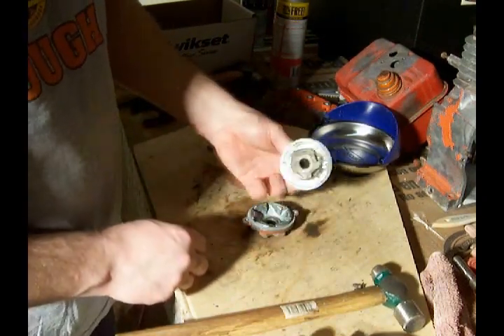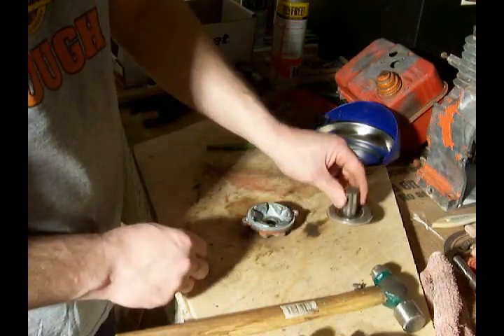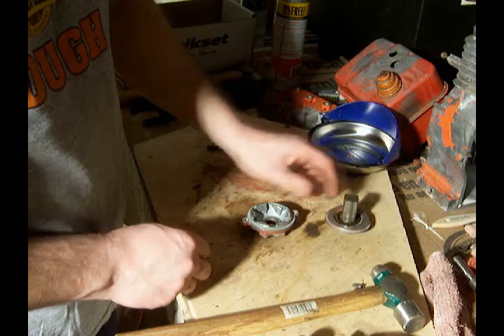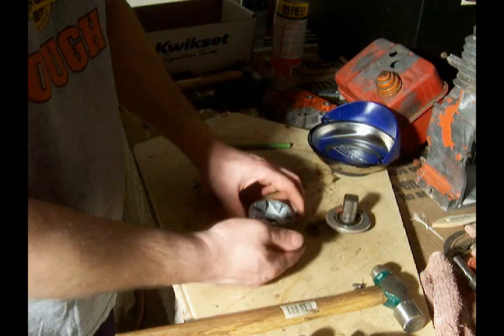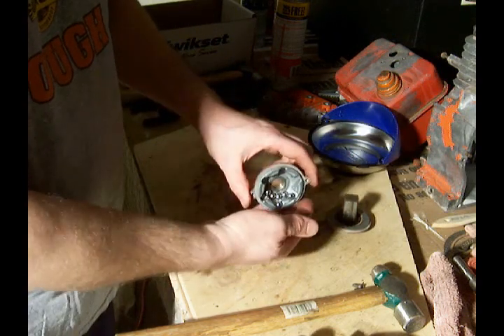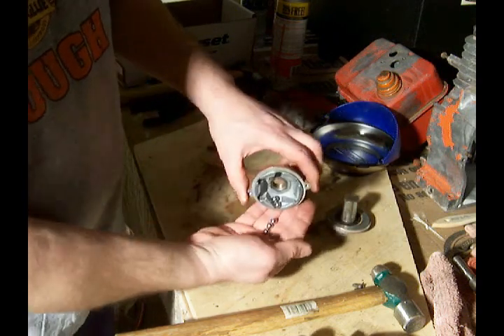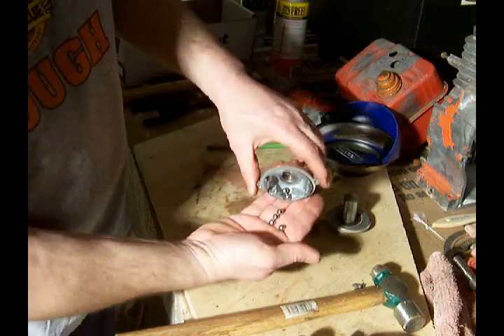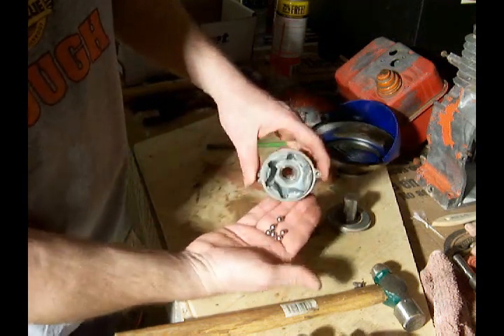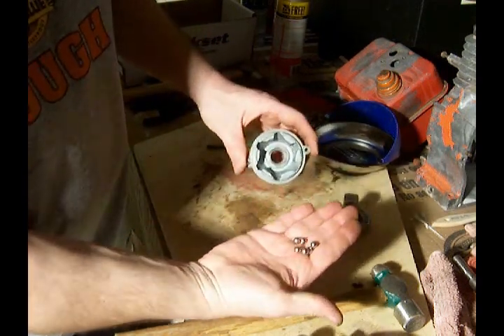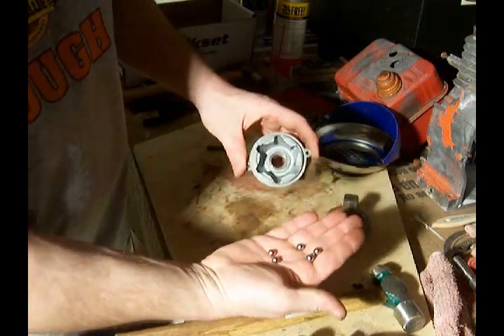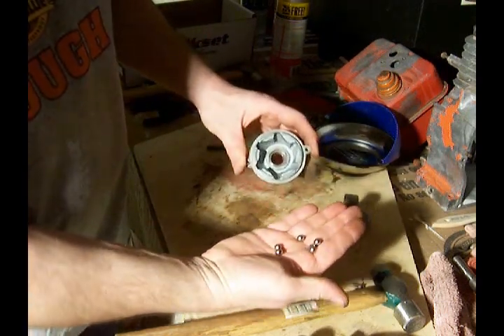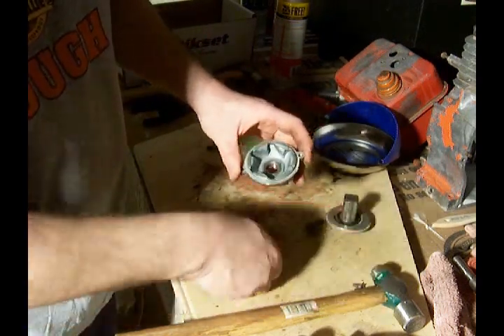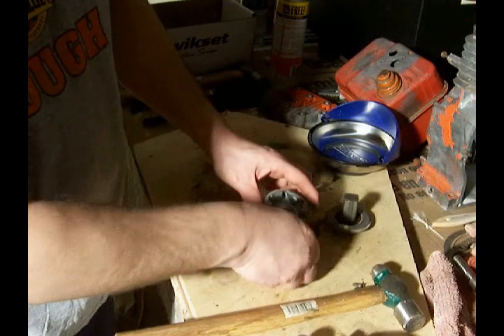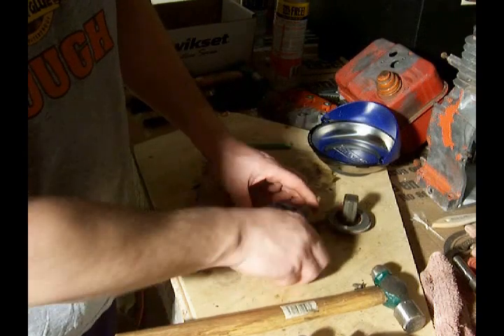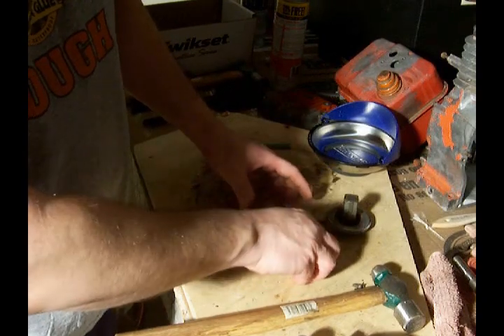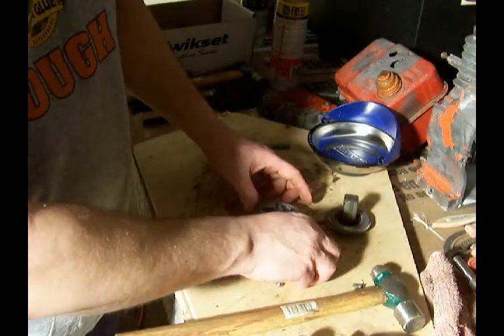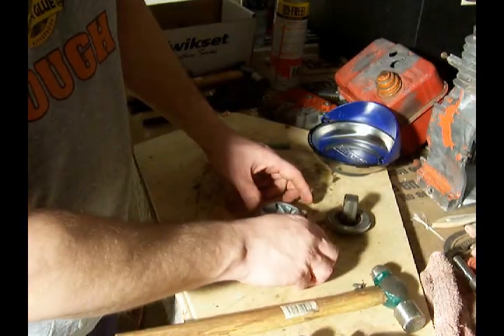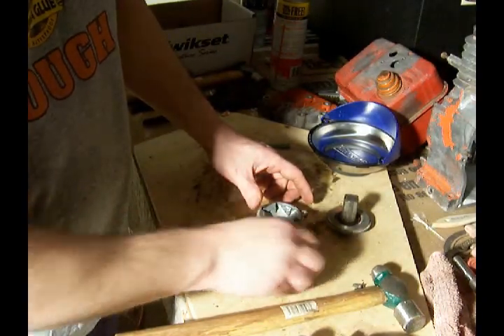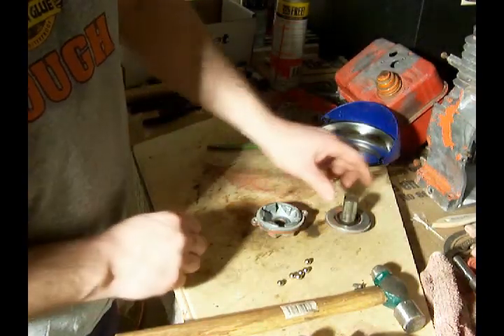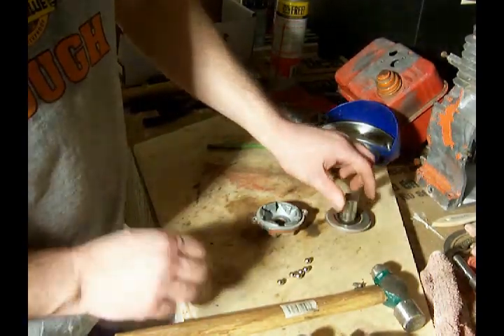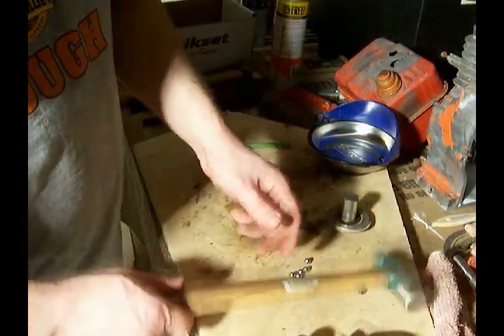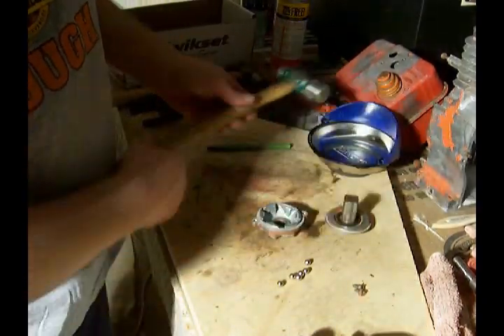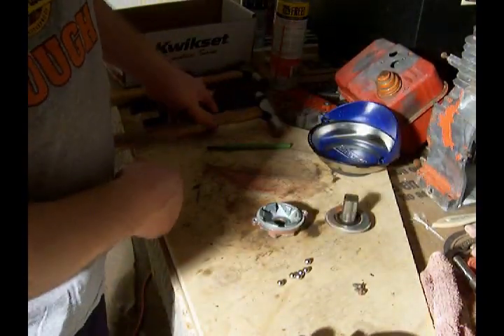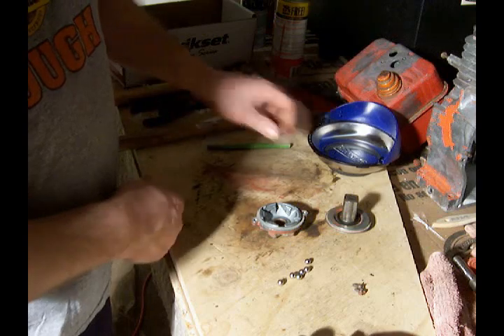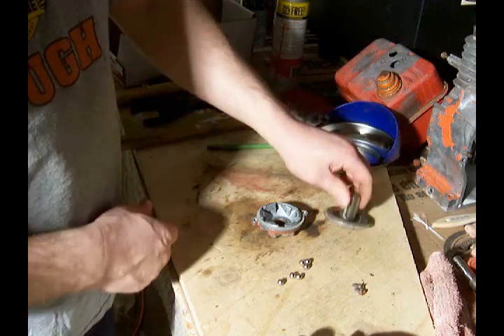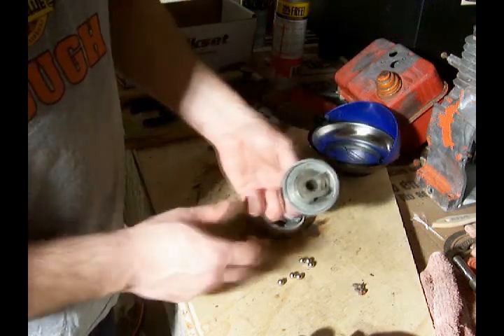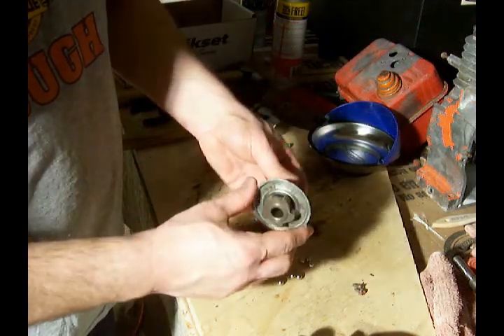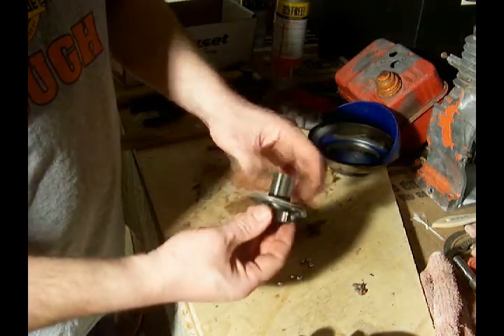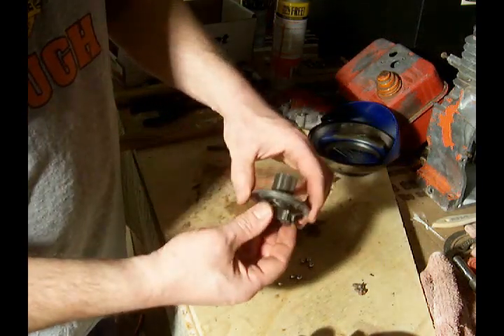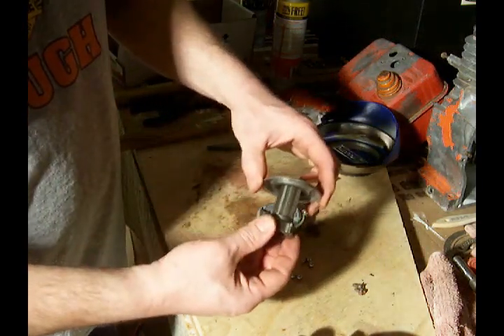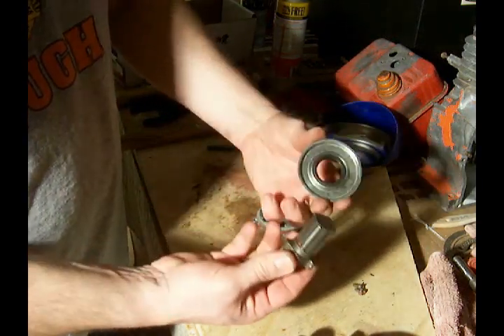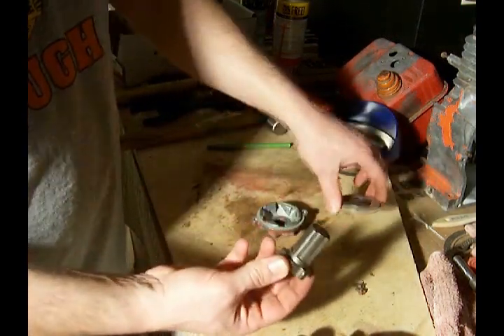Now that we've got it apart, you can see inside our six ball bearings. This part here will slide off very easily.